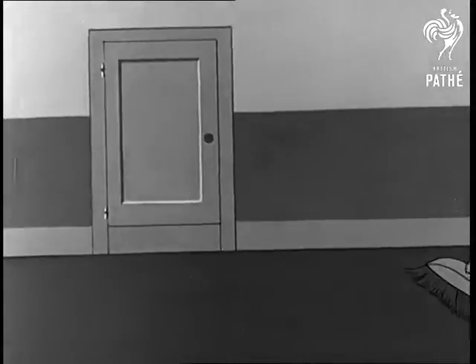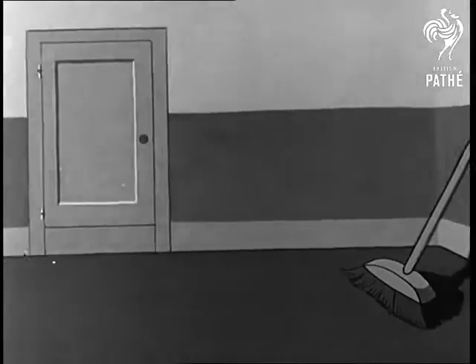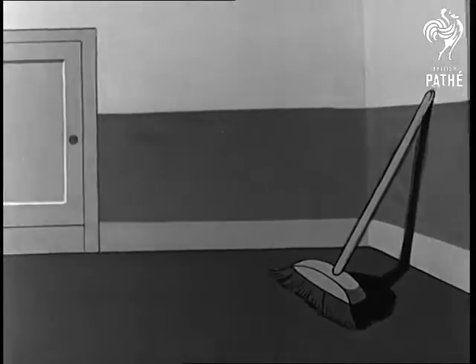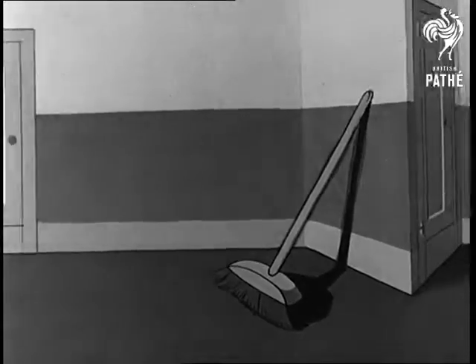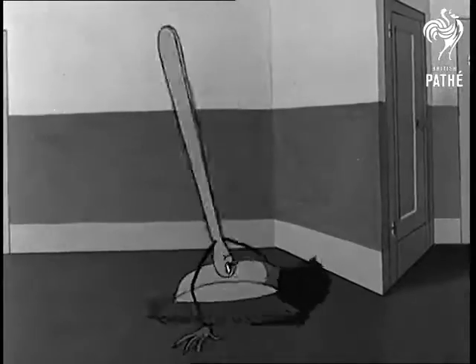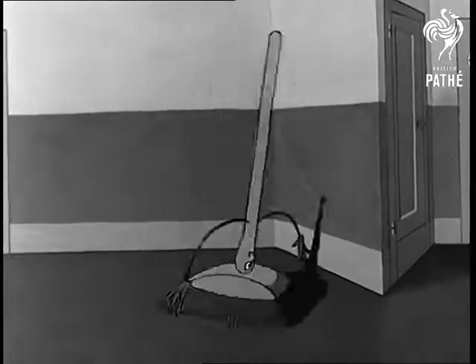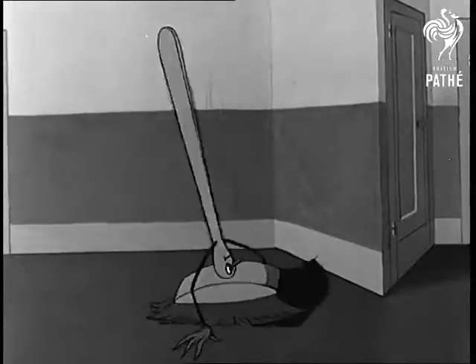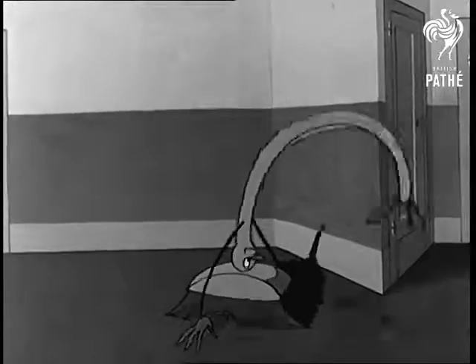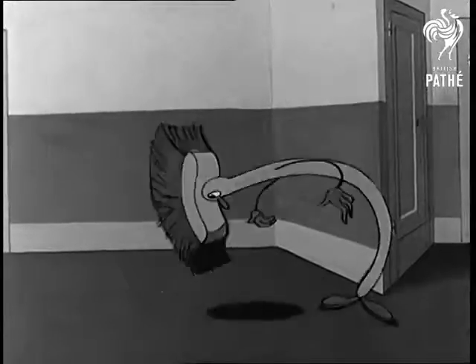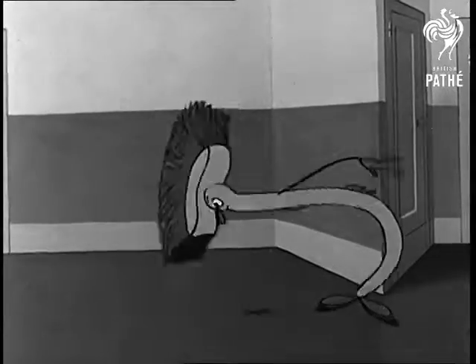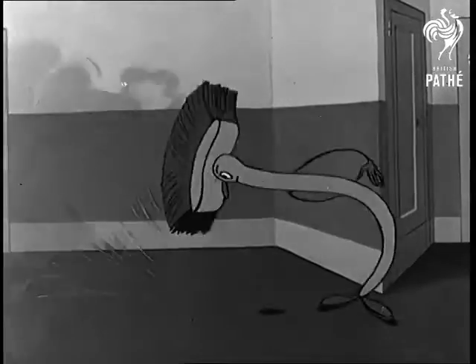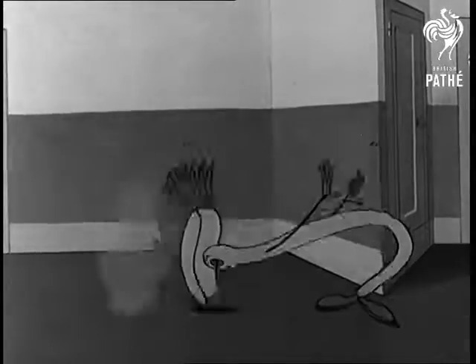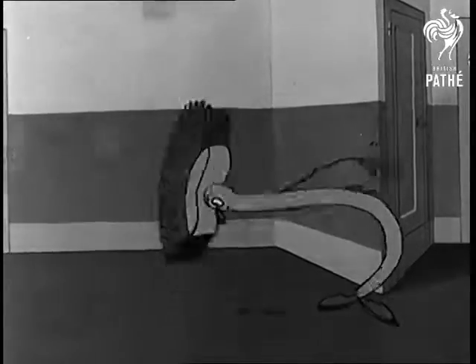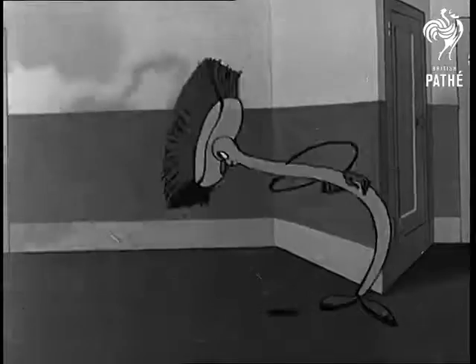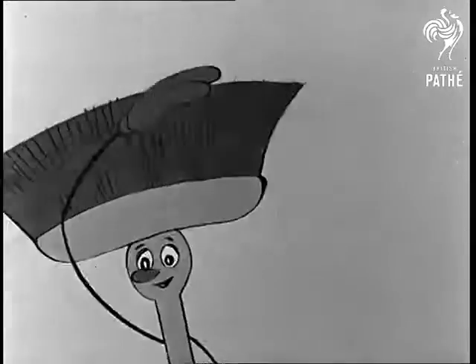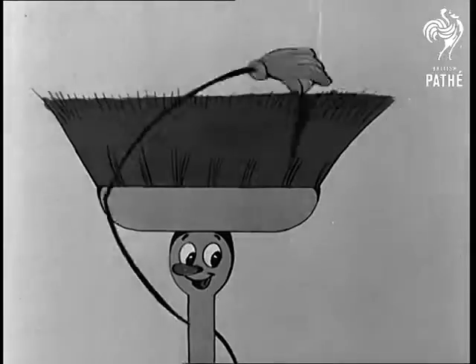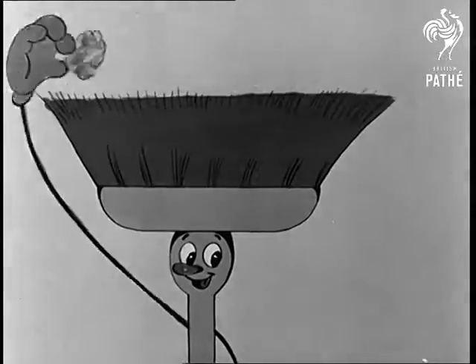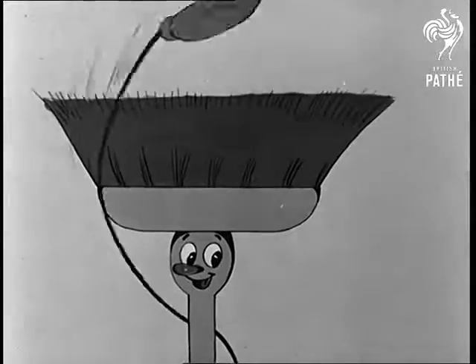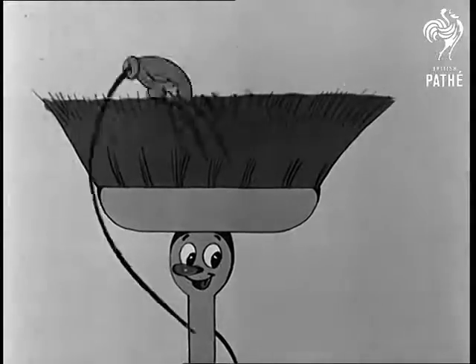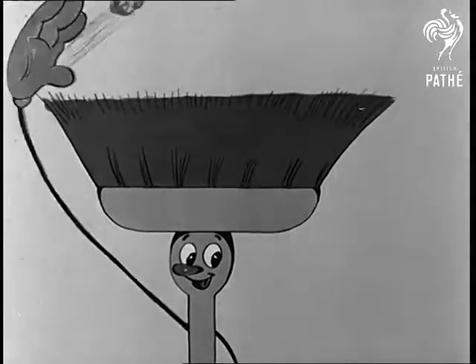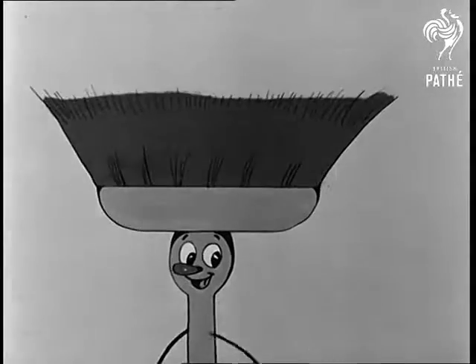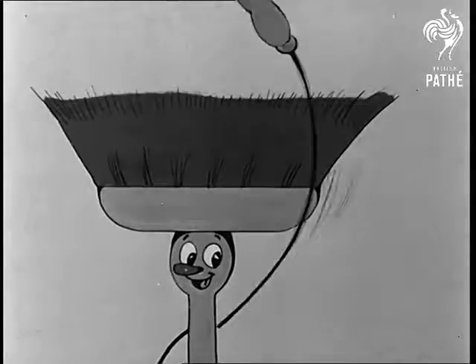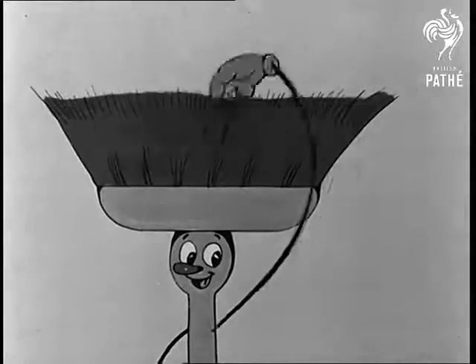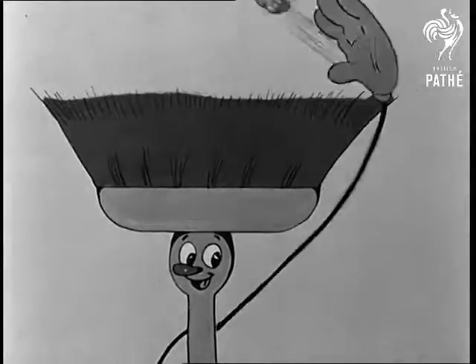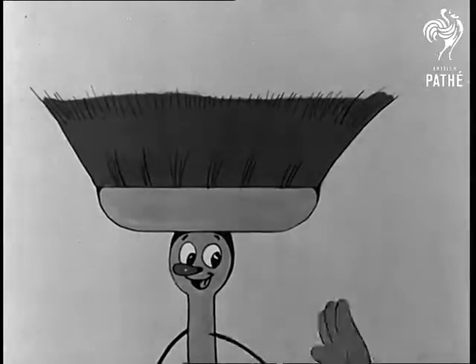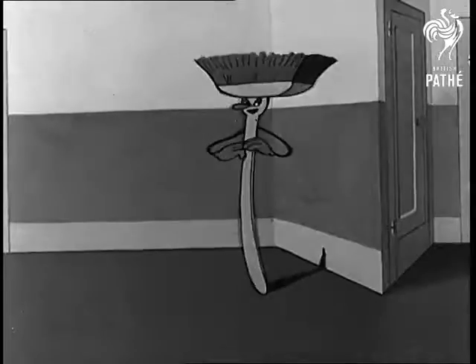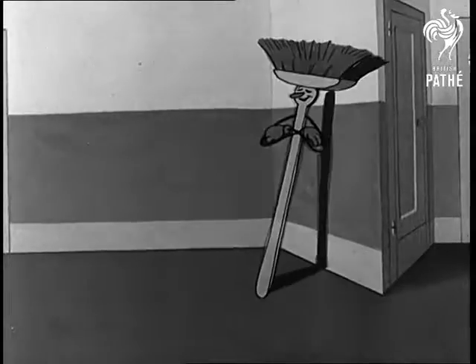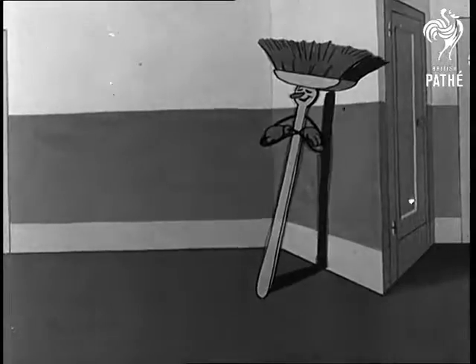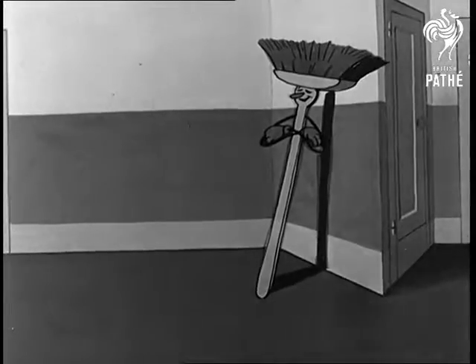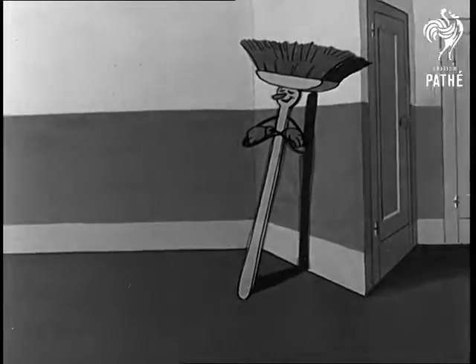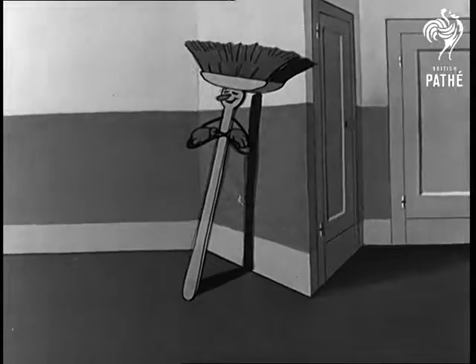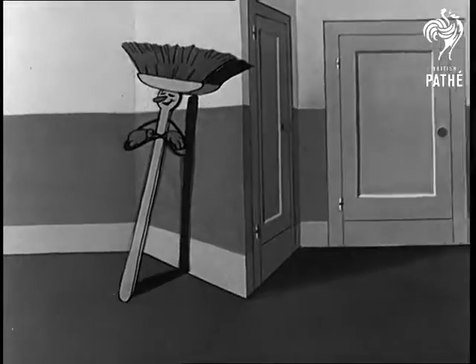The bristles will suffer if the broom is left upside down. Odd bits of fluff should be removed after use. A broom should always stand with its head in the air.